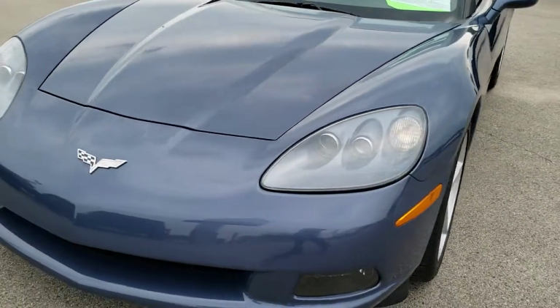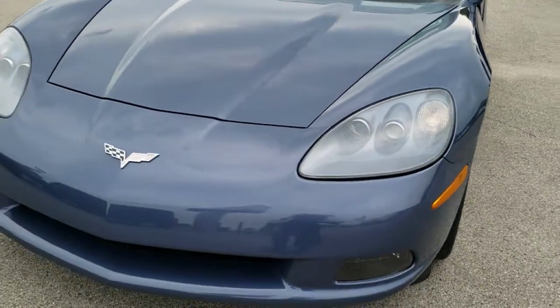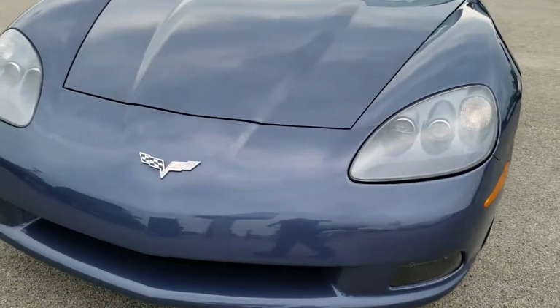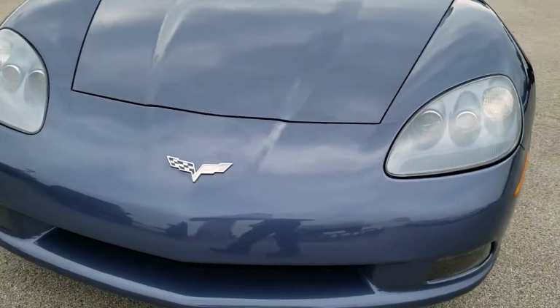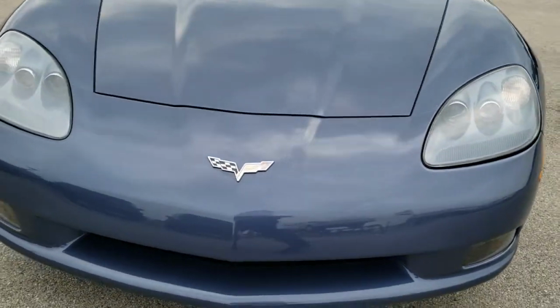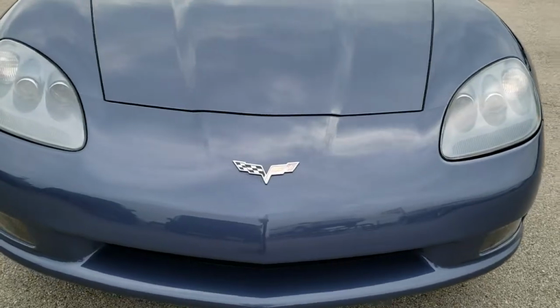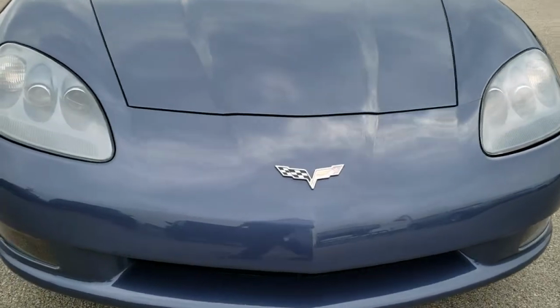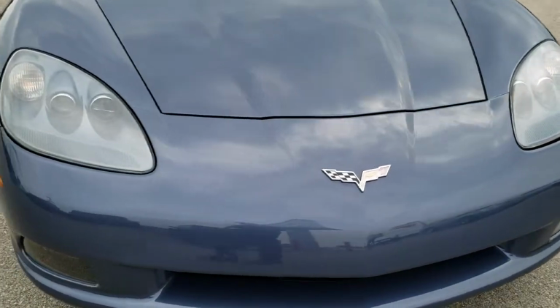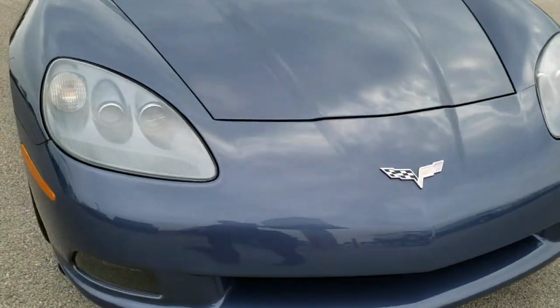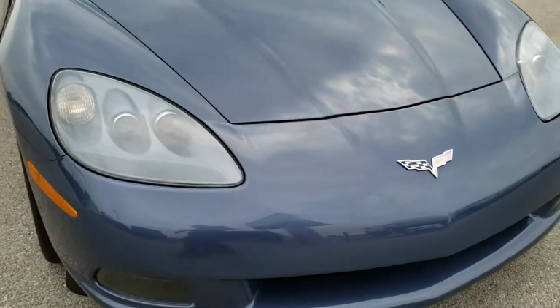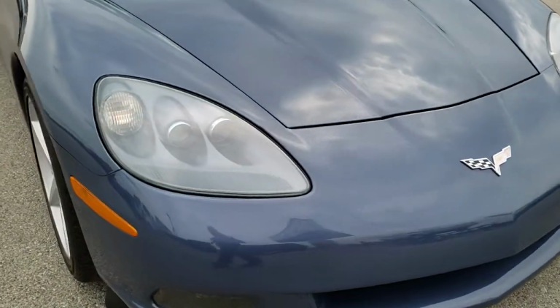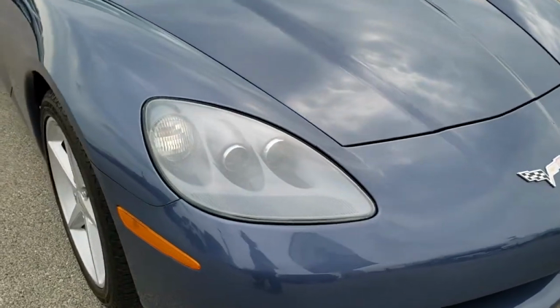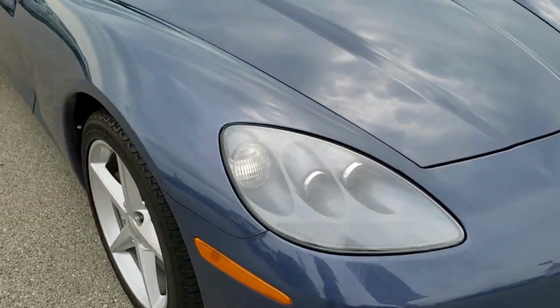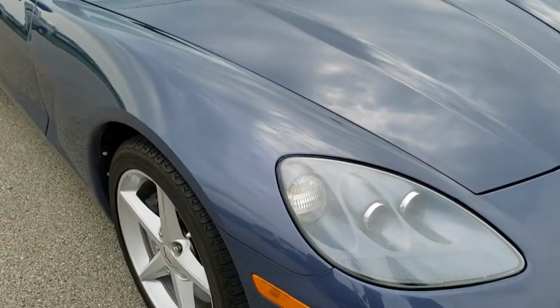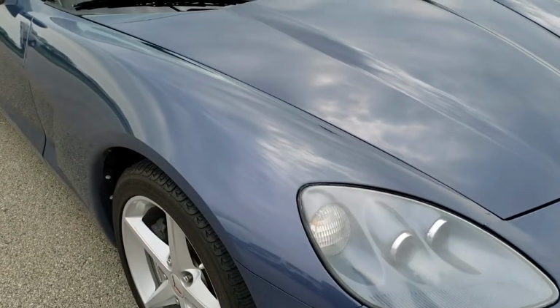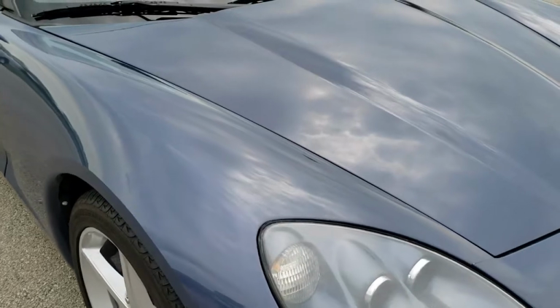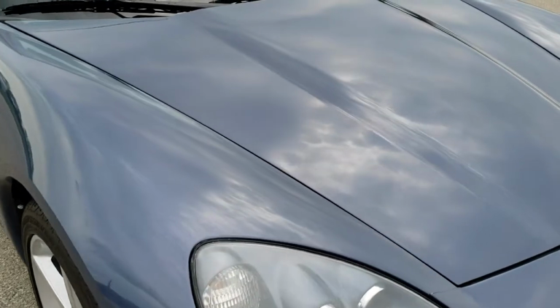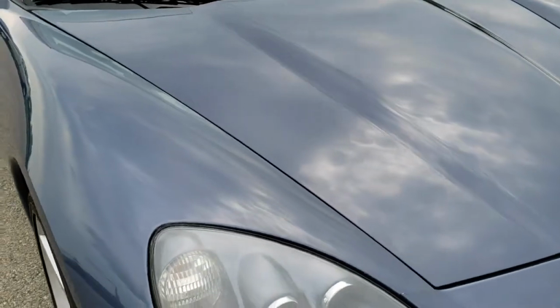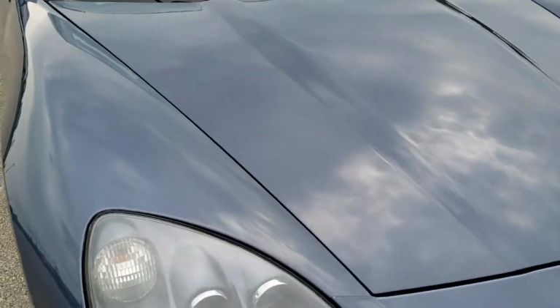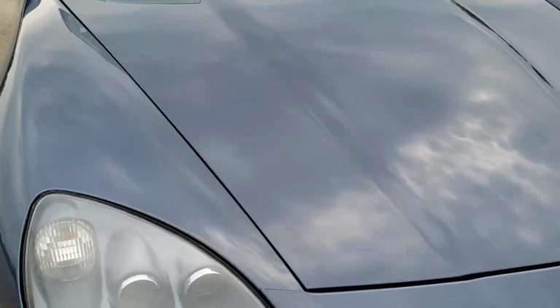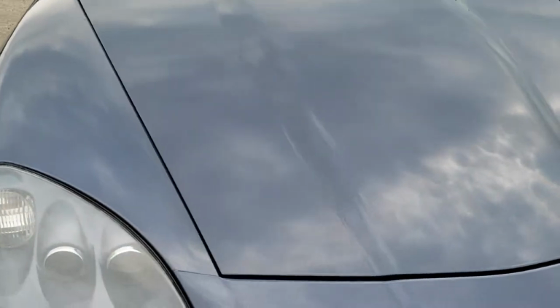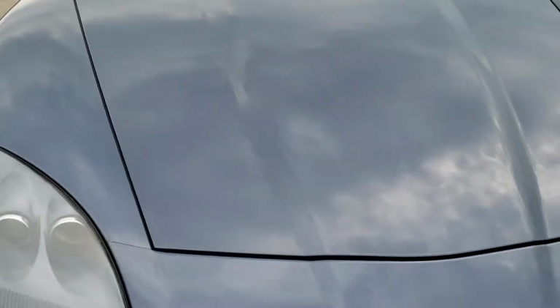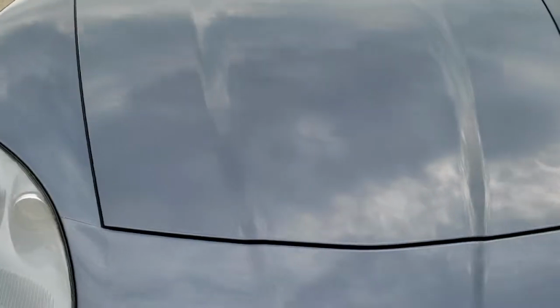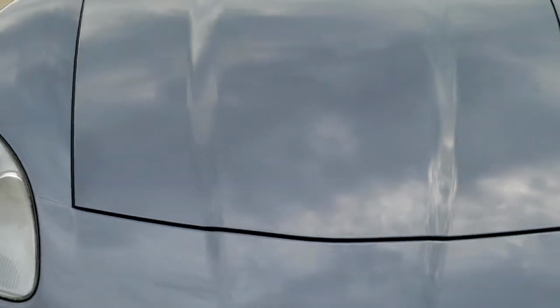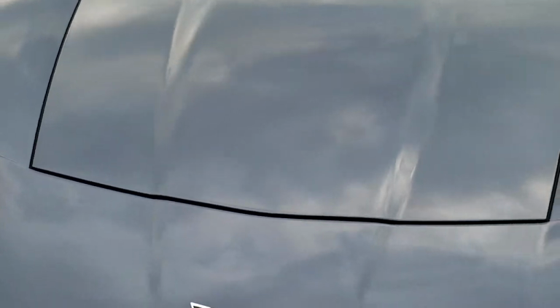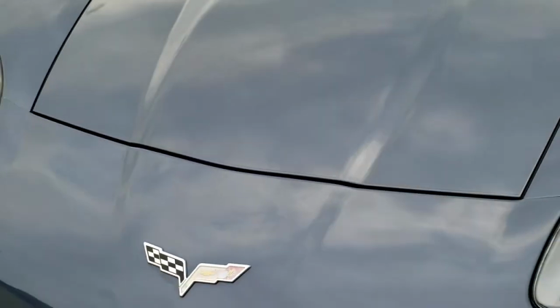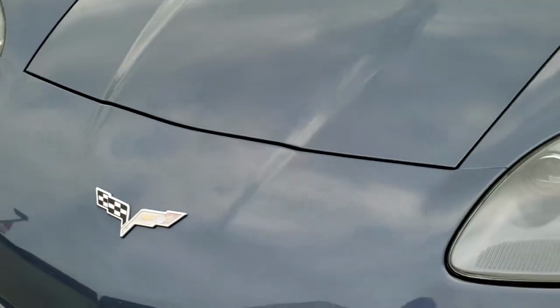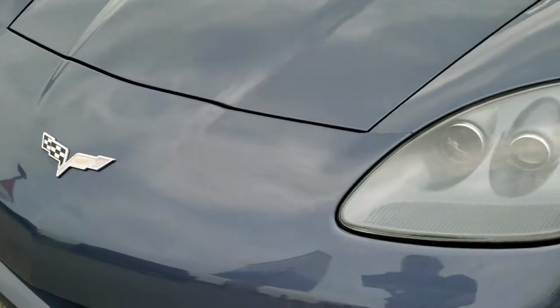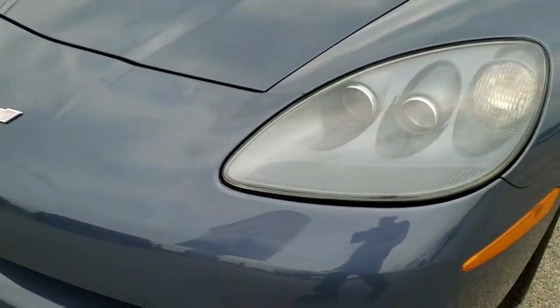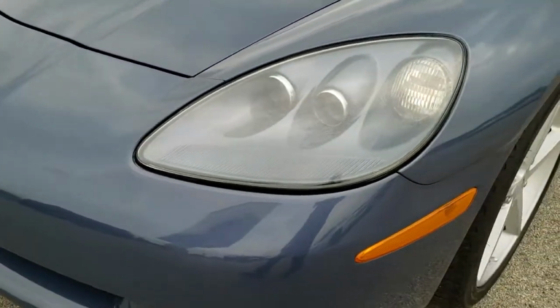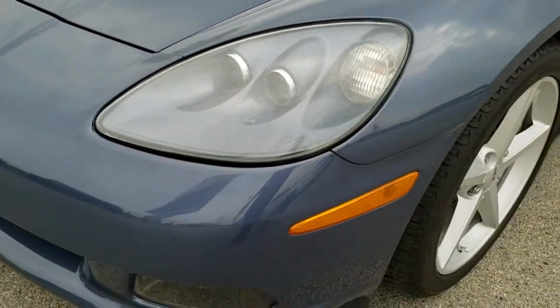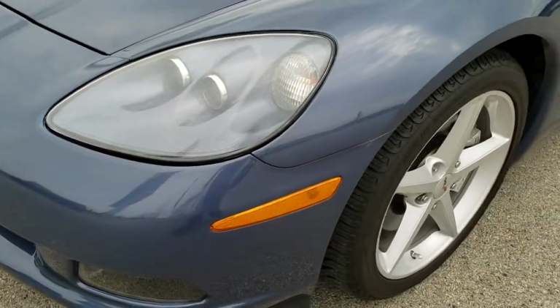Today we are checking out this super clean 2012 Chevy Corvette. This vehicle has the 6.2 liter V8 motor with 430 horsepower. From this HD video you will be able to tell that for the age and miles on this car, it is in really nice shape.